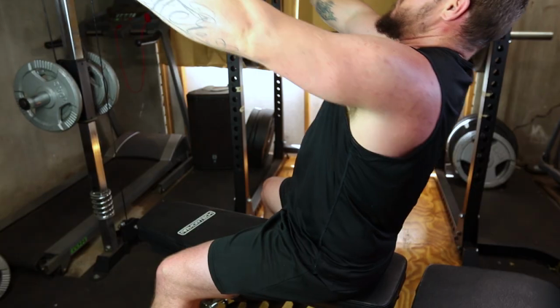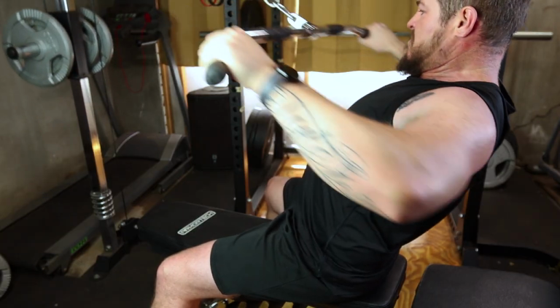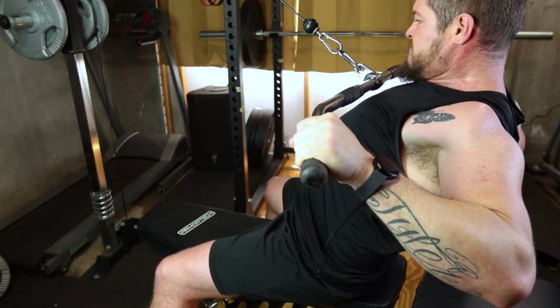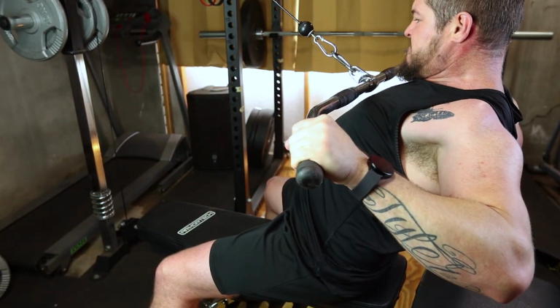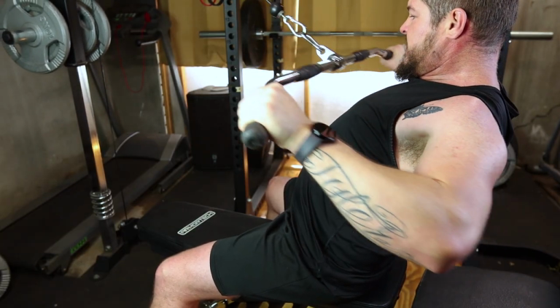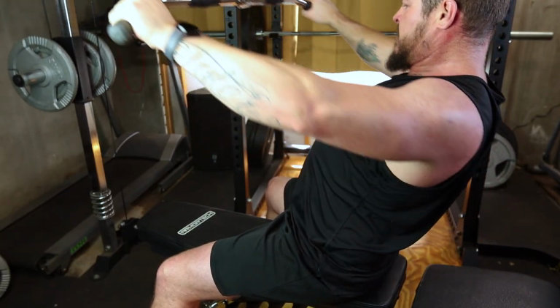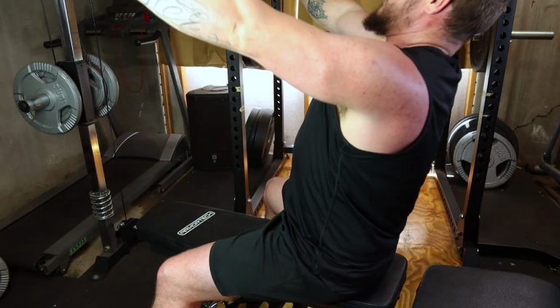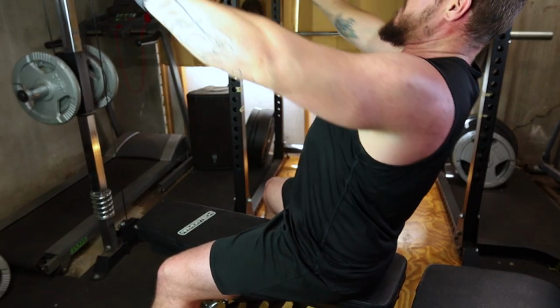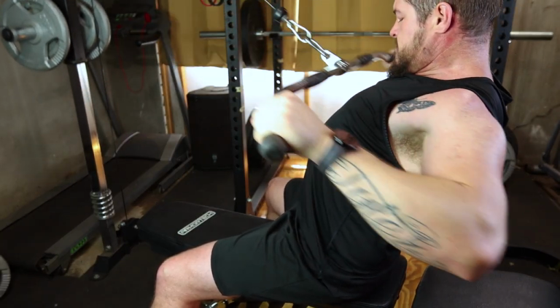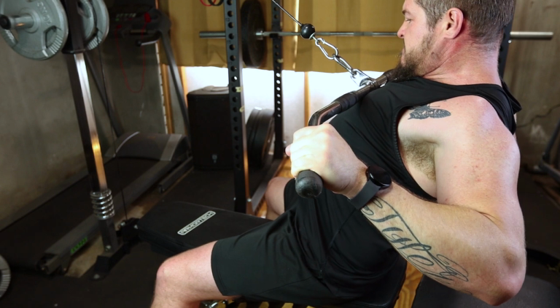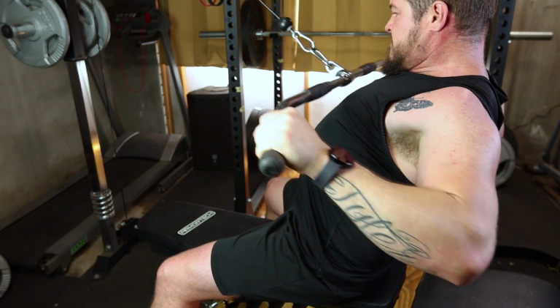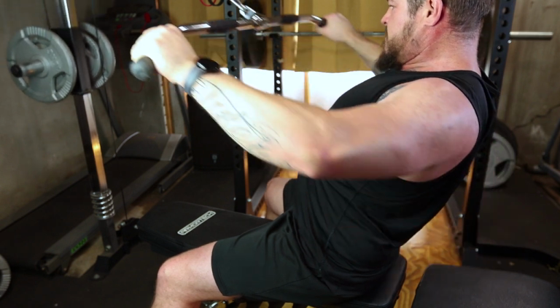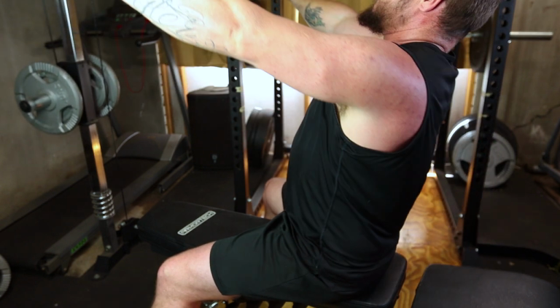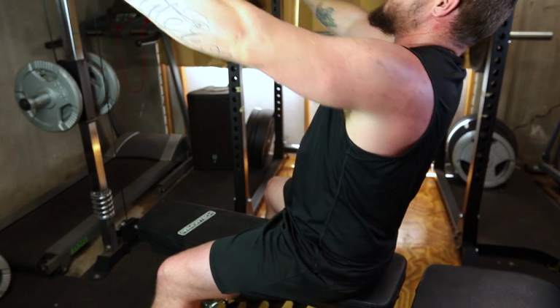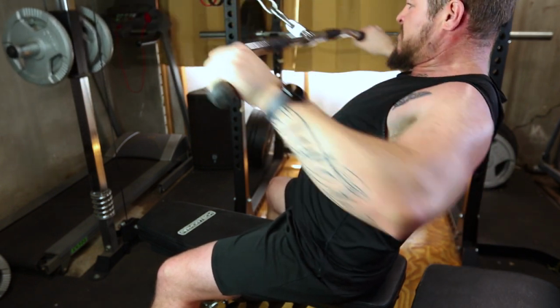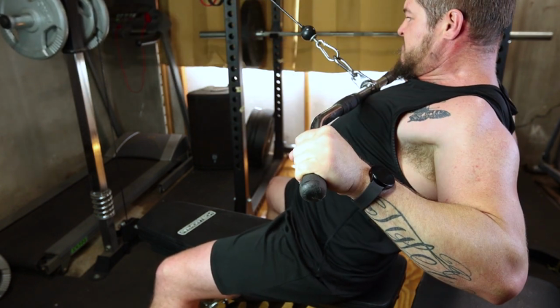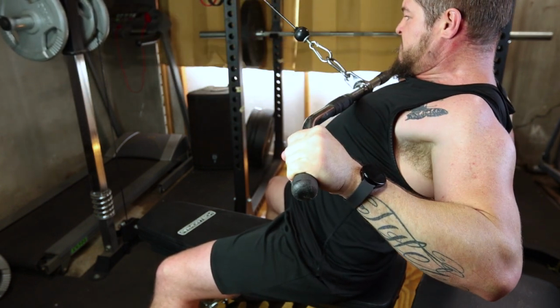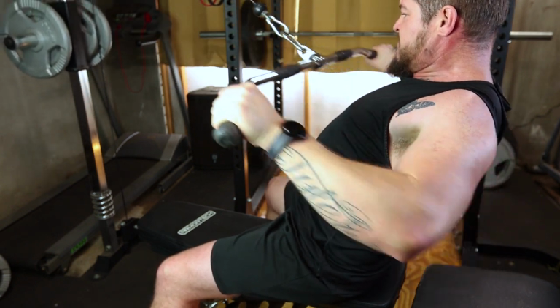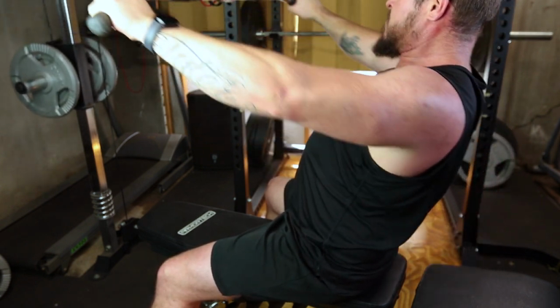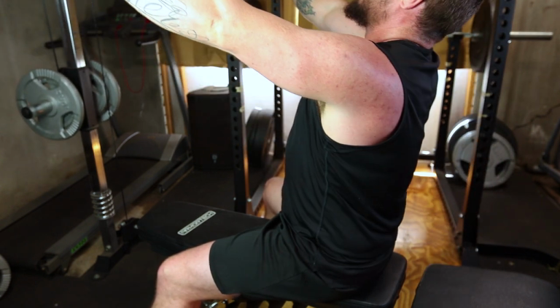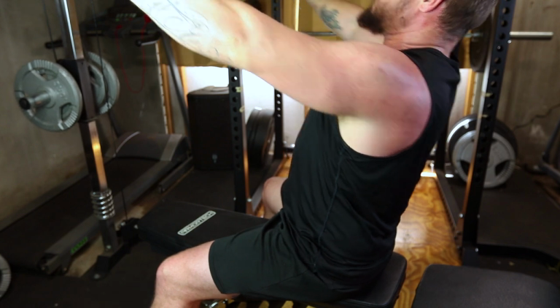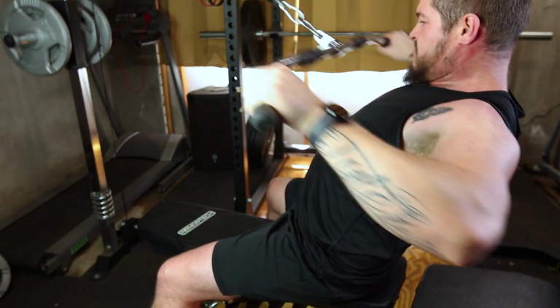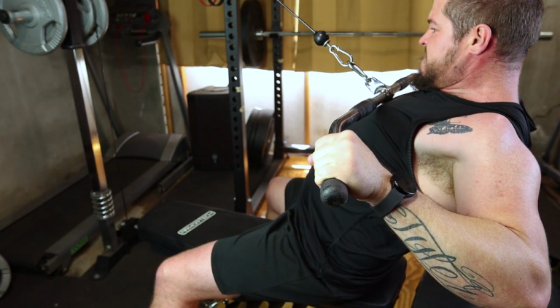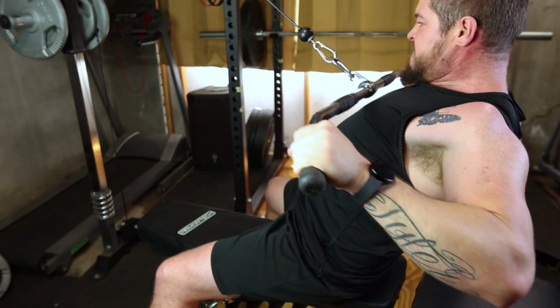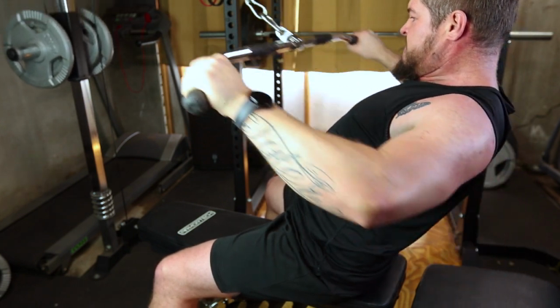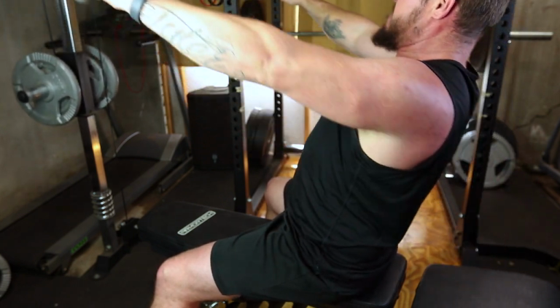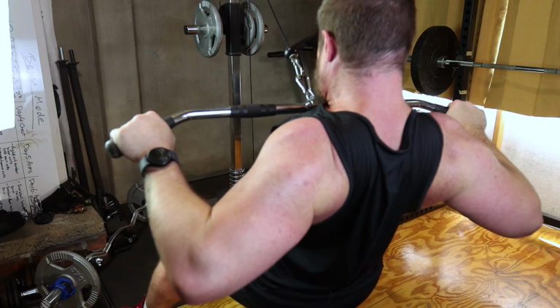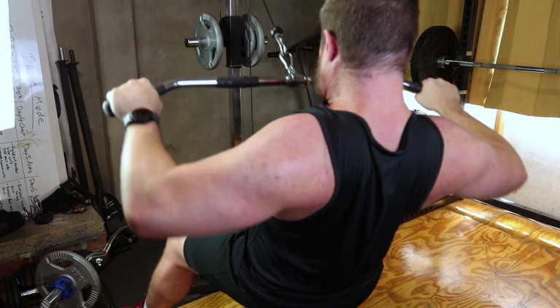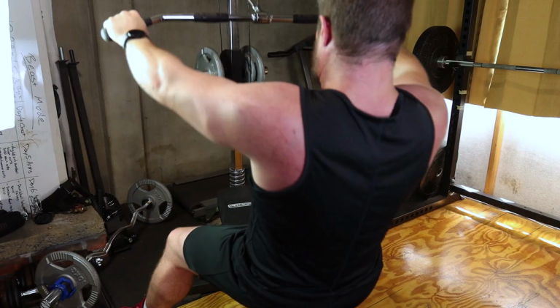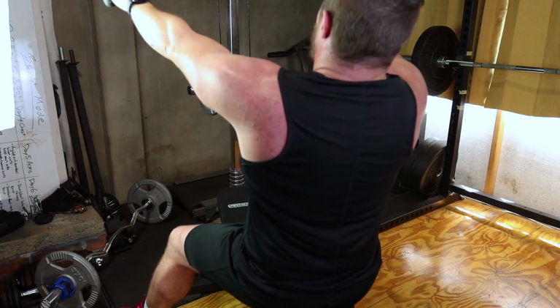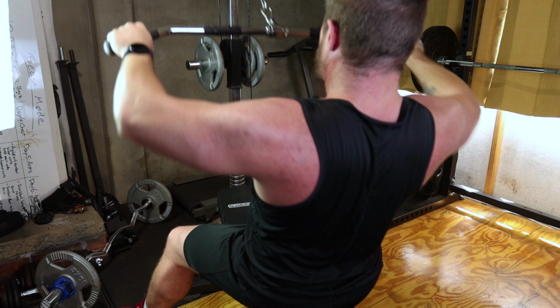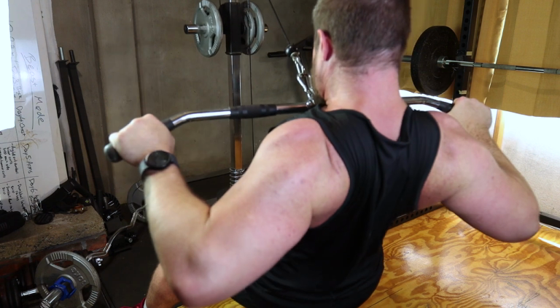This is crucial for fully engaging the muscles and getting the most out of each repetition. With control, extend your arms, fully stretching your back muscles. Avoid letting the weight stack slam down. Keep the movement controlled for continuous tension on your back.